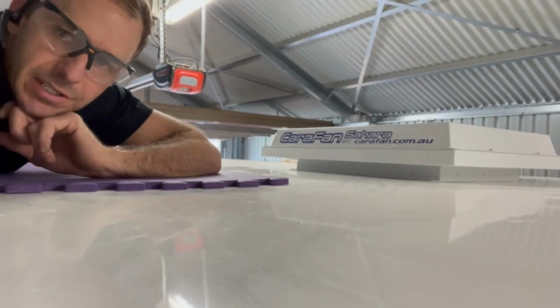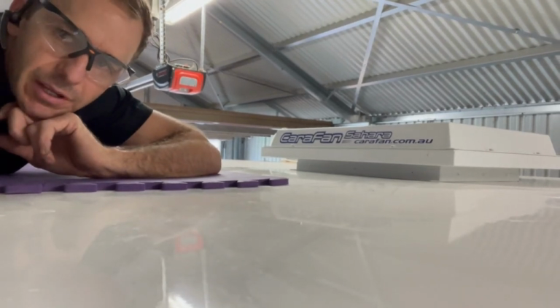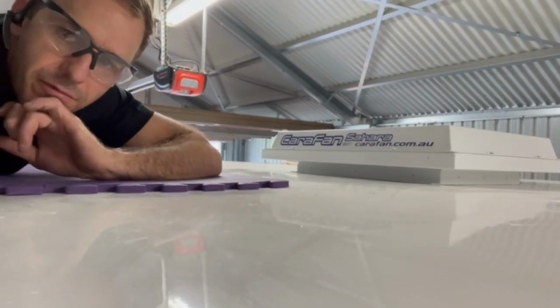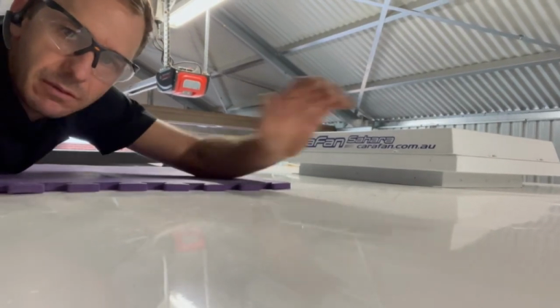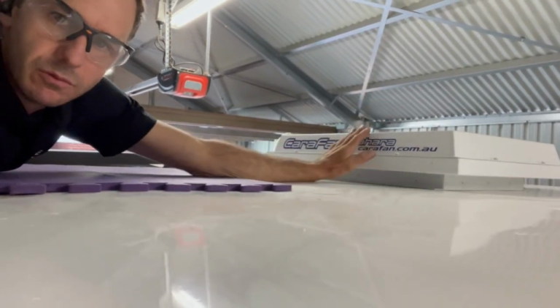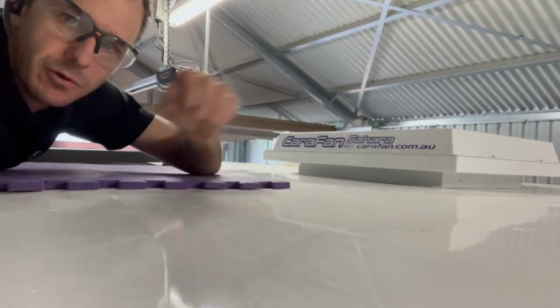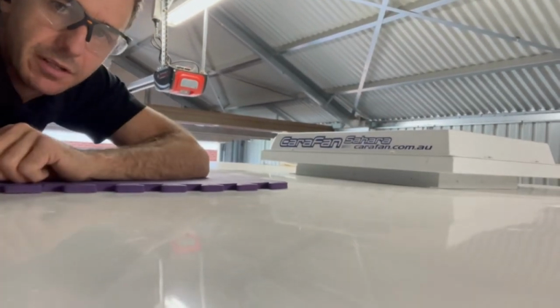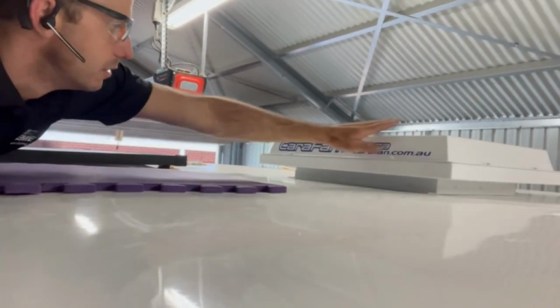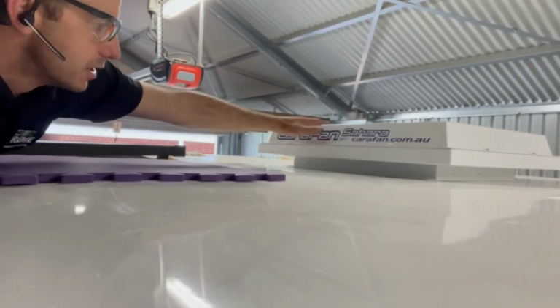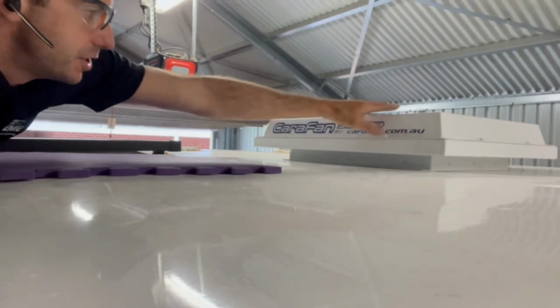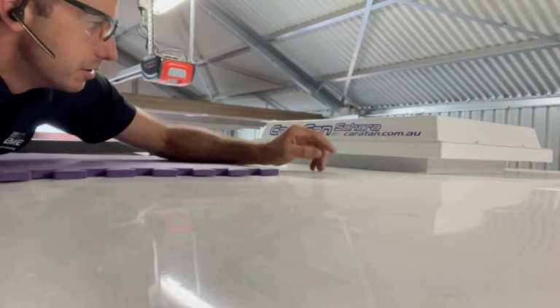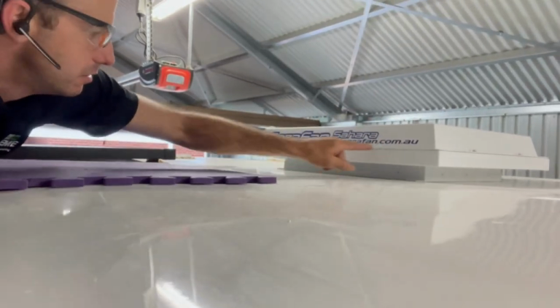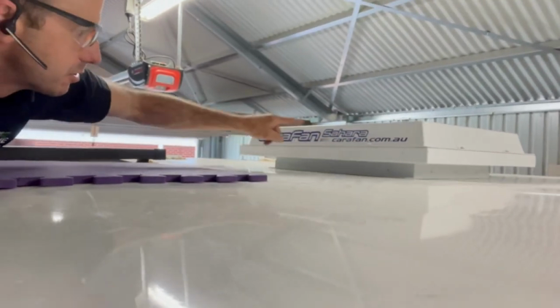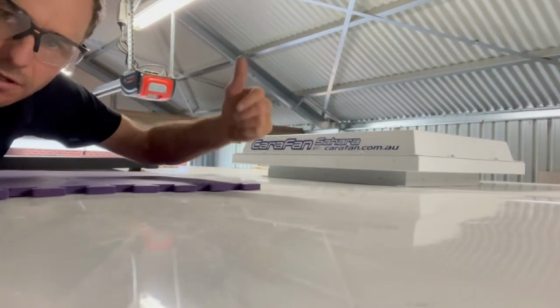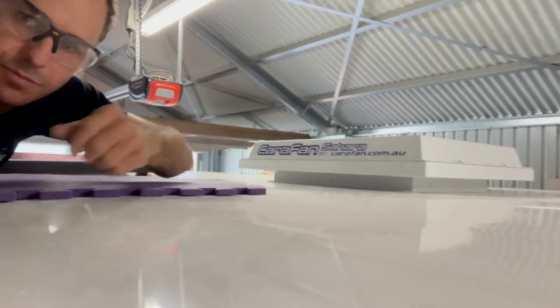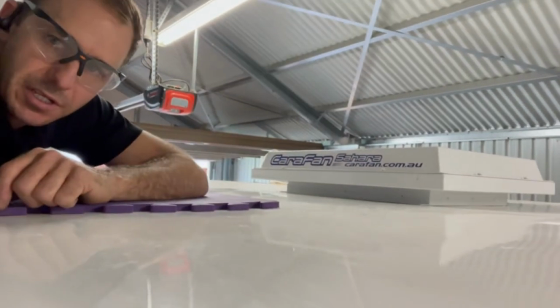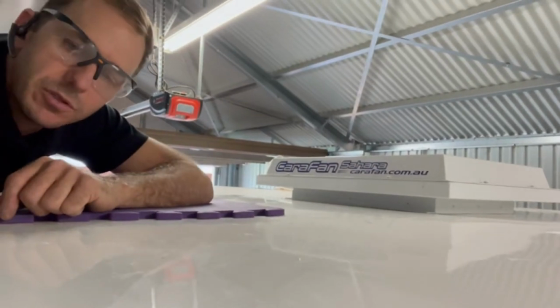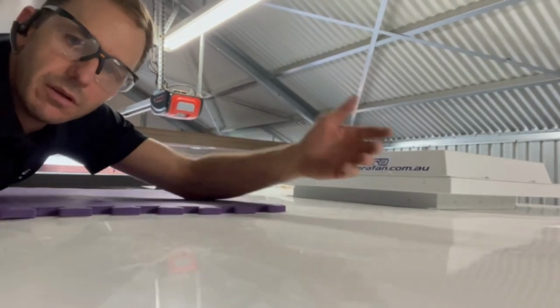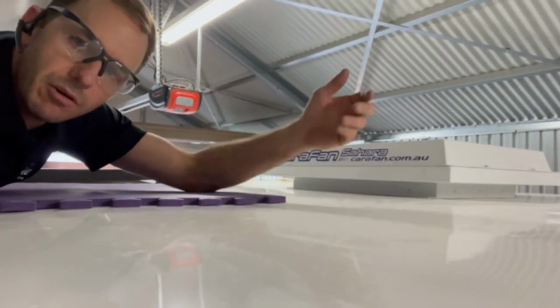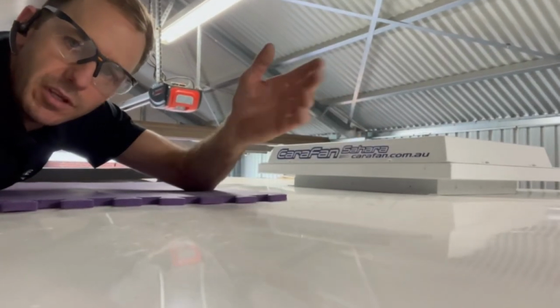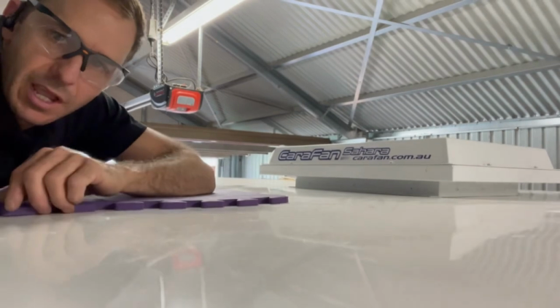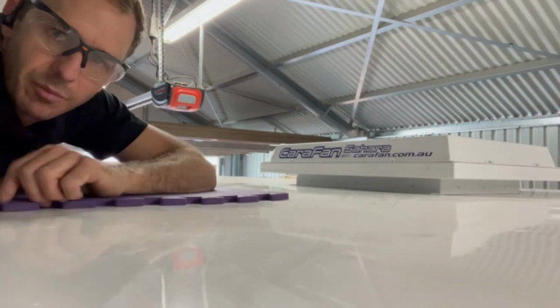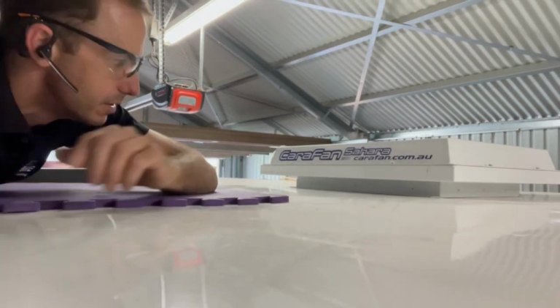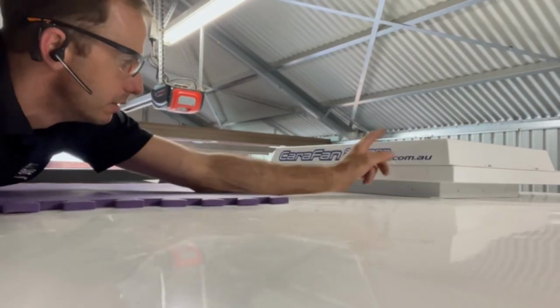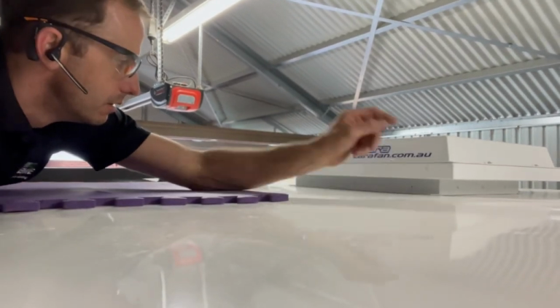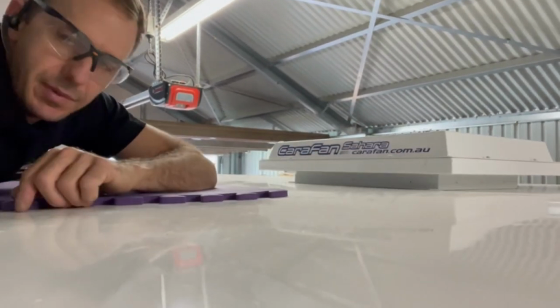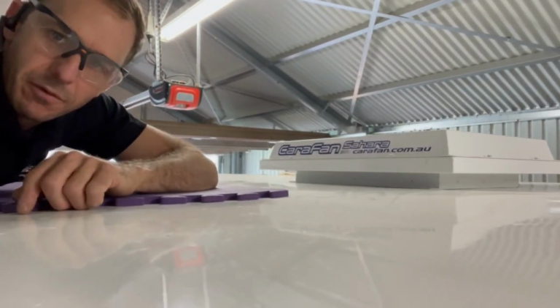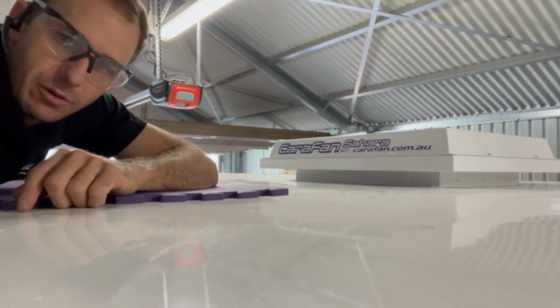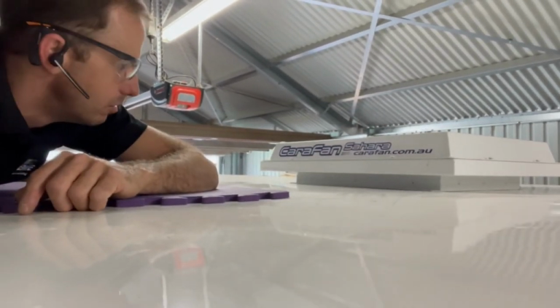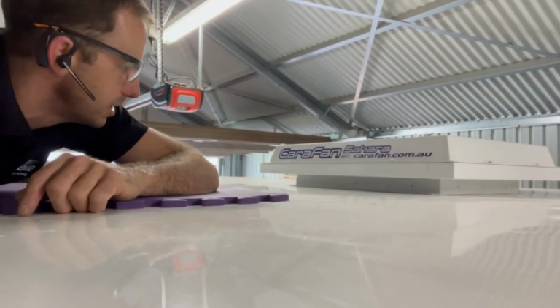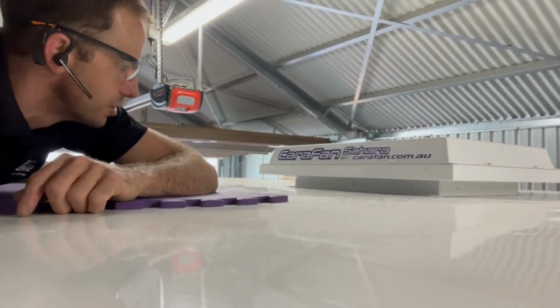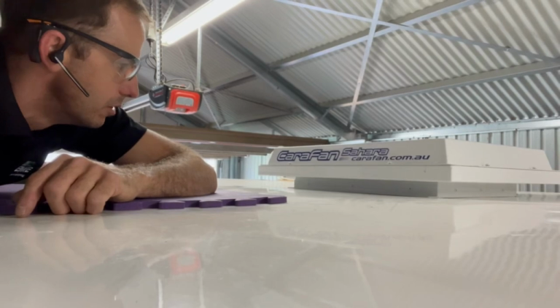Basically a thermofan, filtrated under this hatch here — so you take the screws out, it exposes the filter, you remove it, you clean it out, get a replacement. There's a big thermofan in there which I'll take you inside and show you how it works.